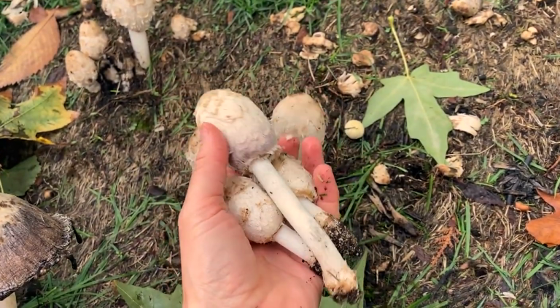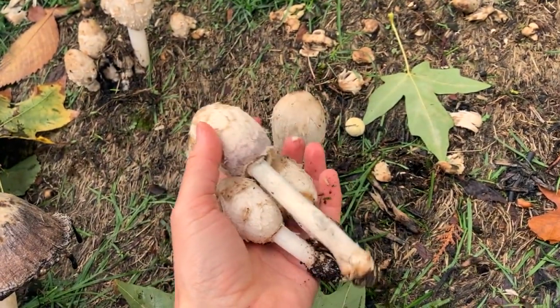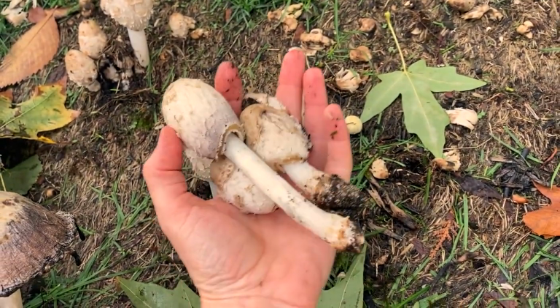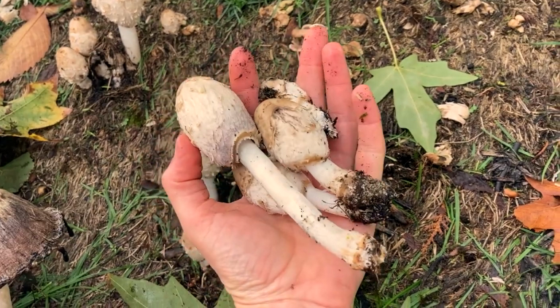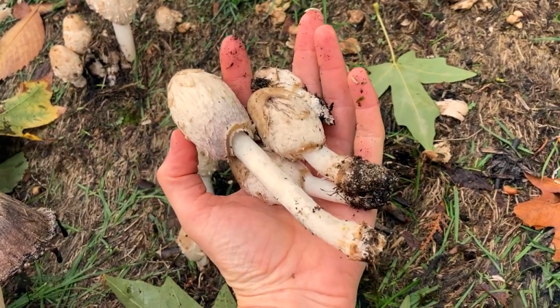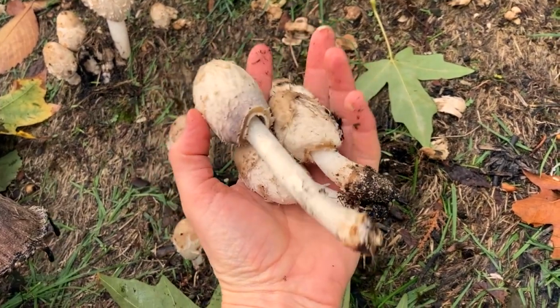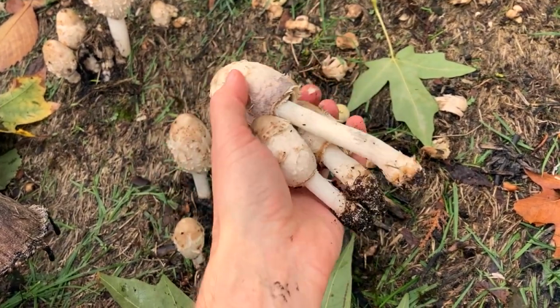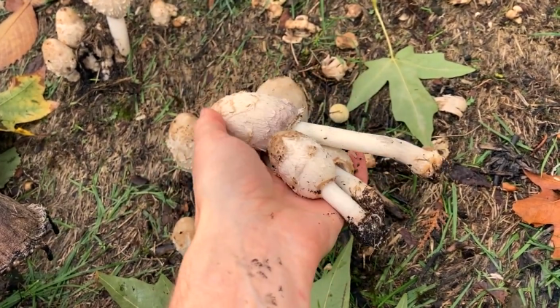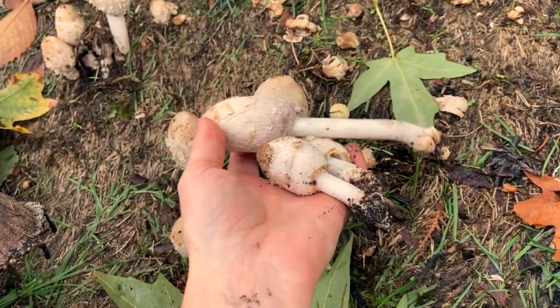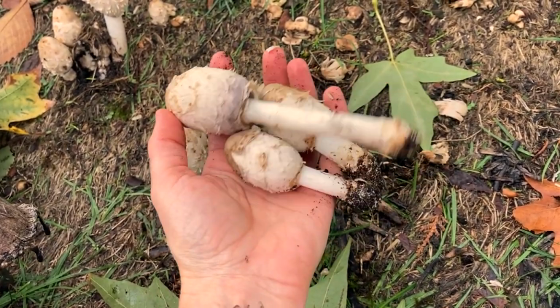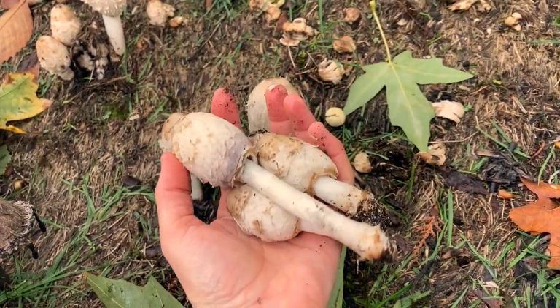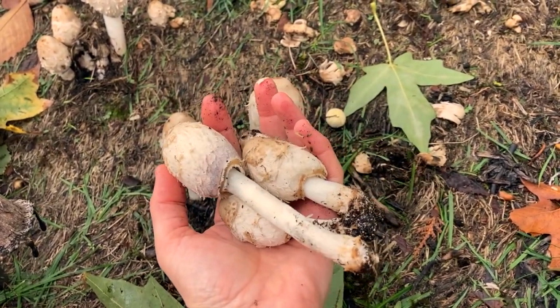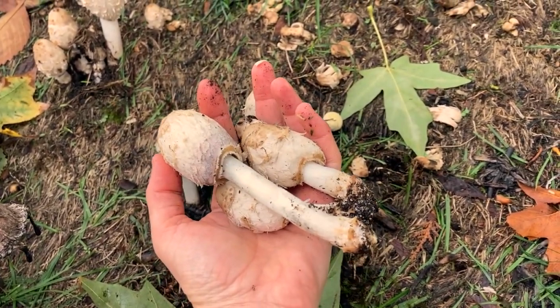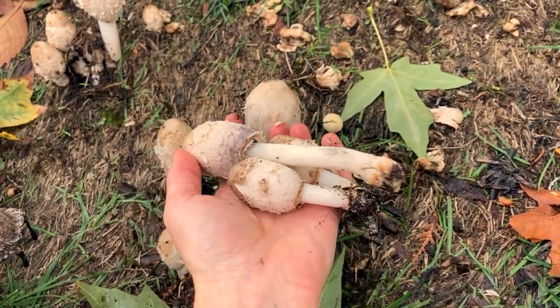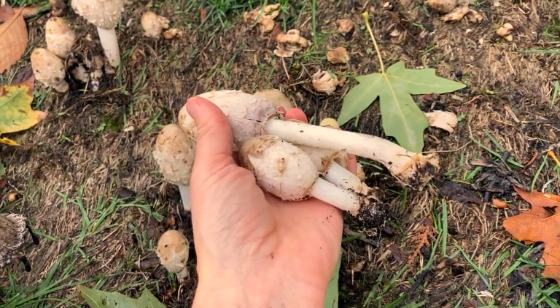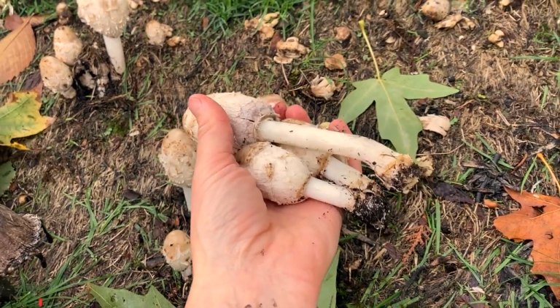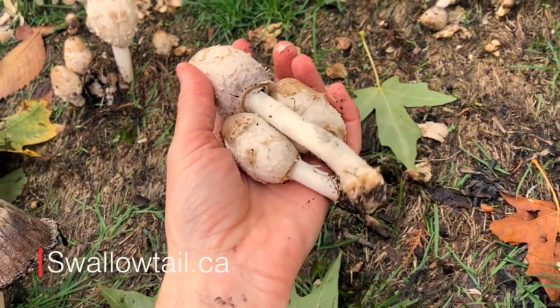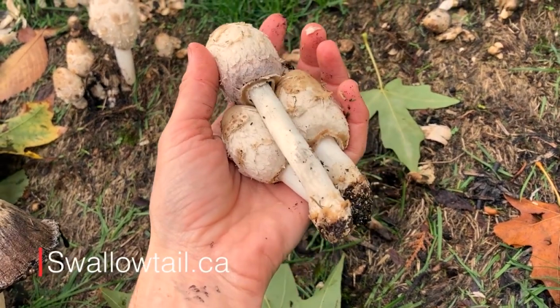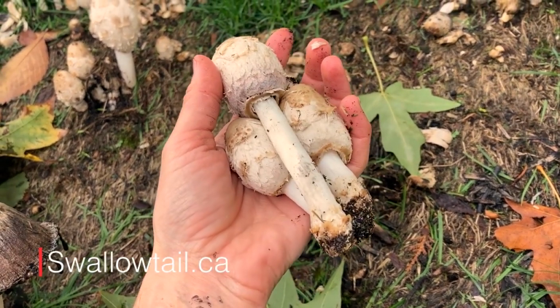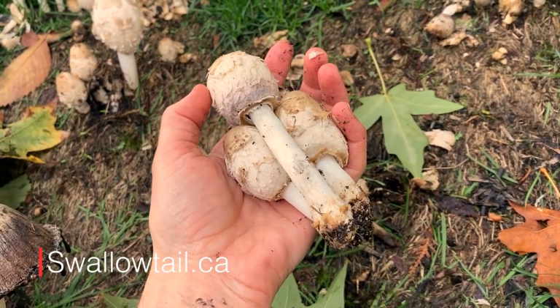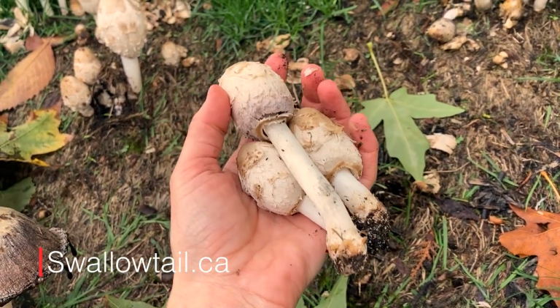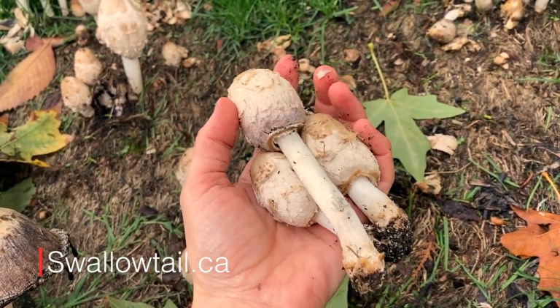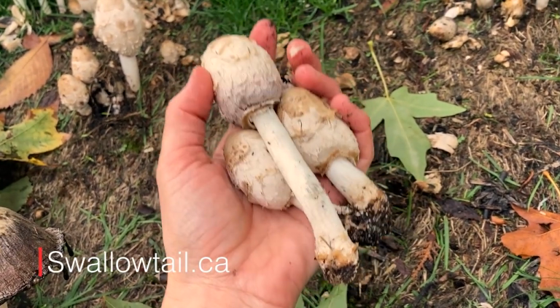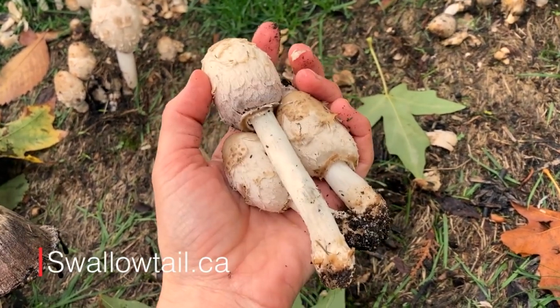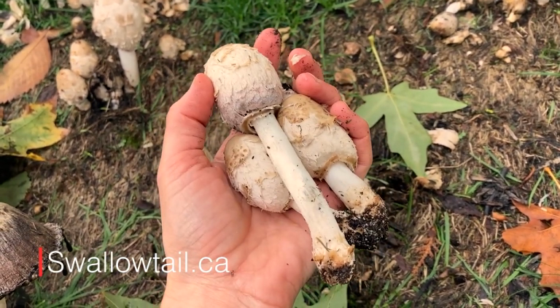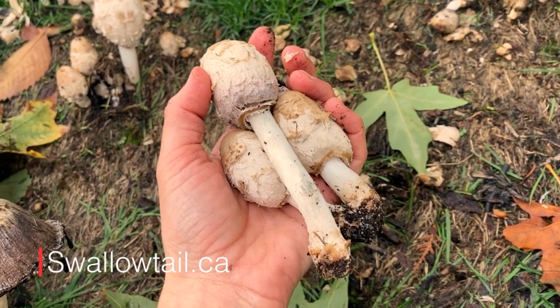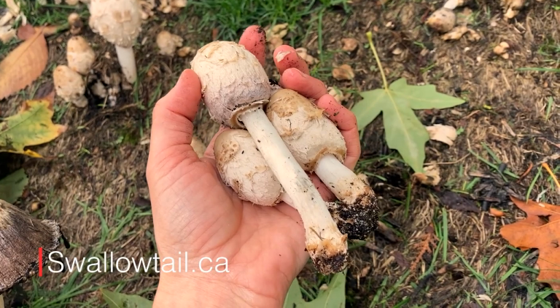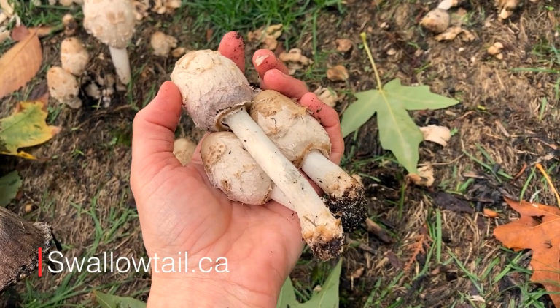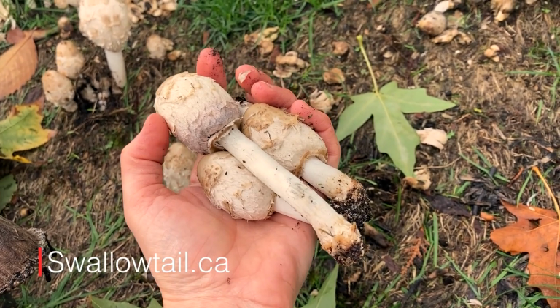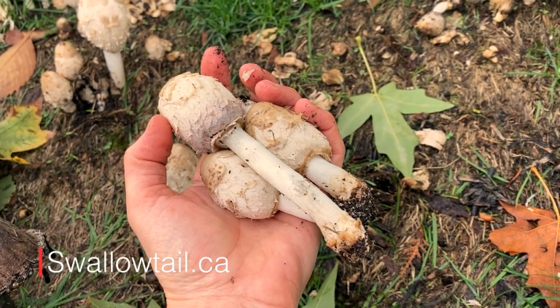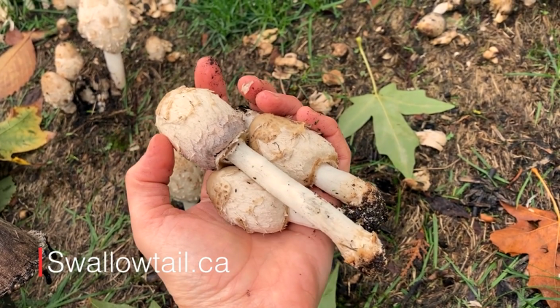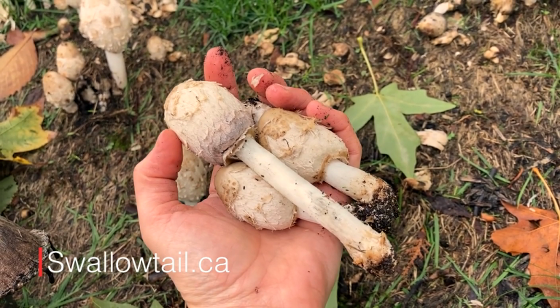I'm going to take these to my mushroom identification class on the weekend. If you want to come out with us every weekend until the end of November from near Vancouver, check out the Swallowtail.ca website for details.